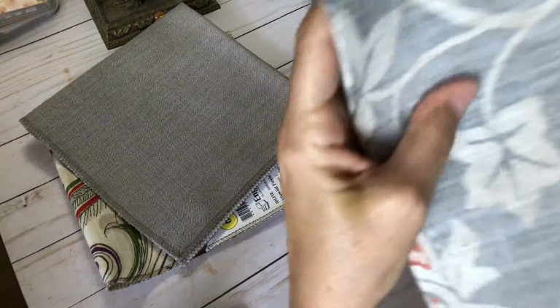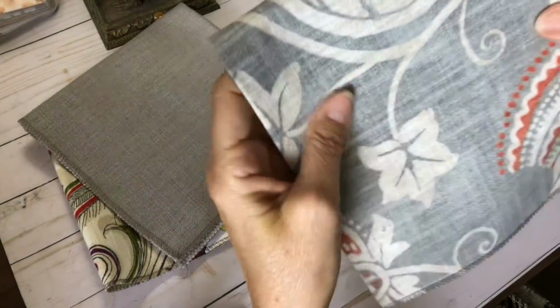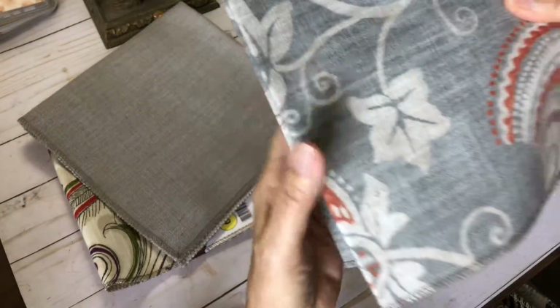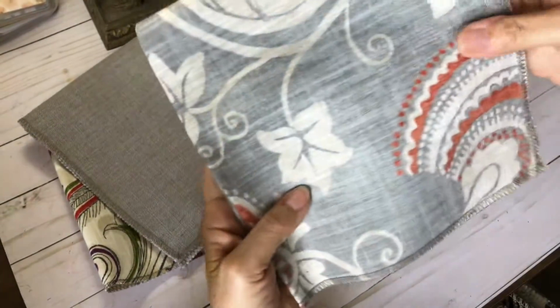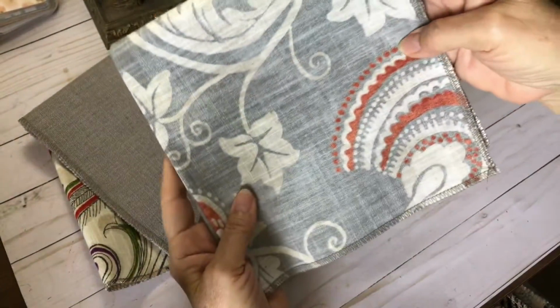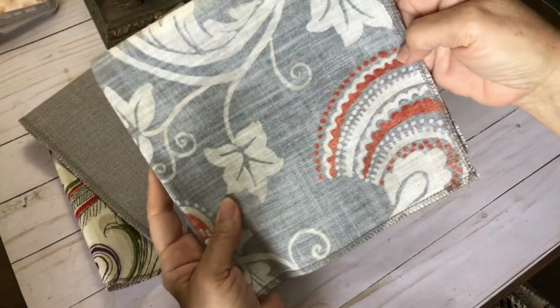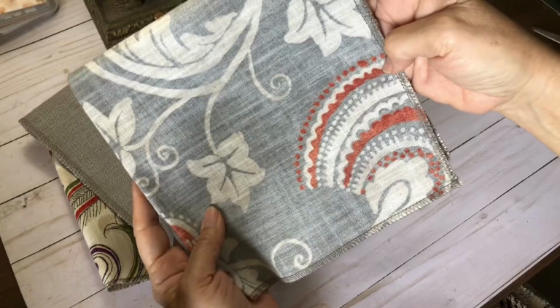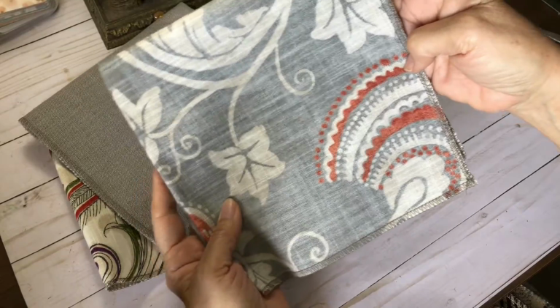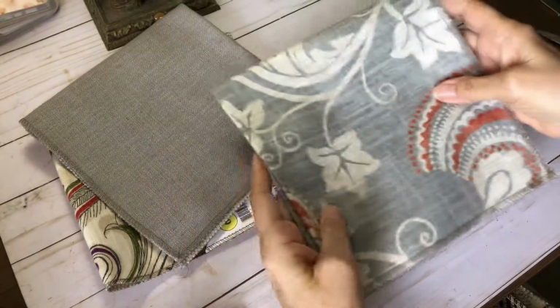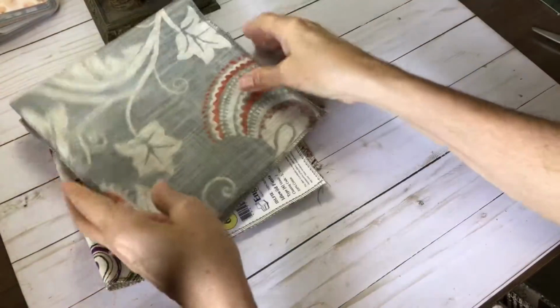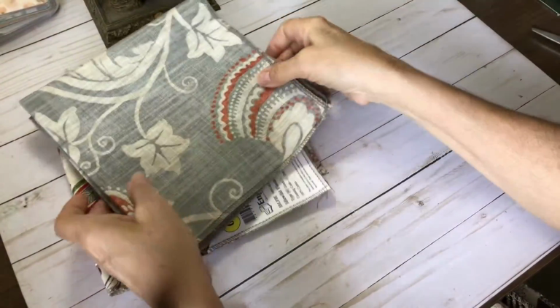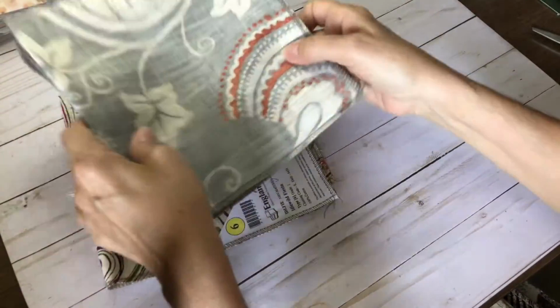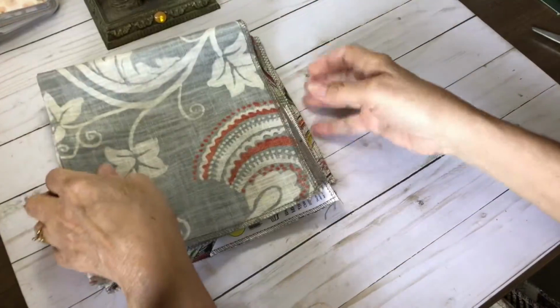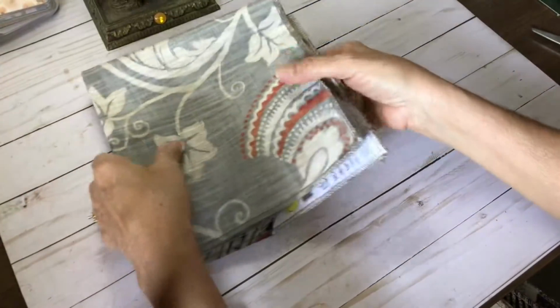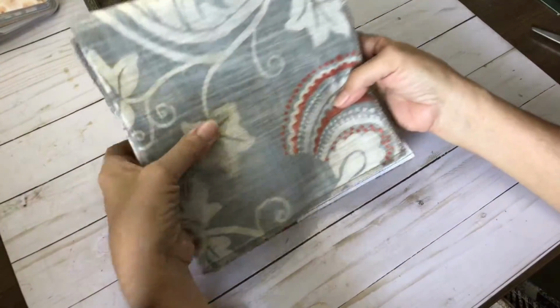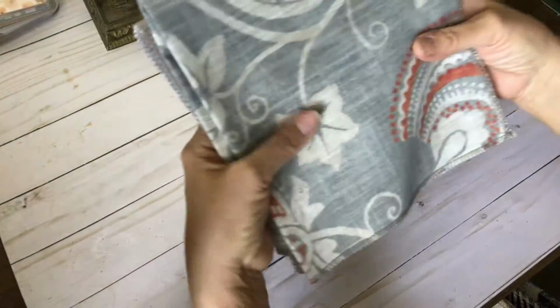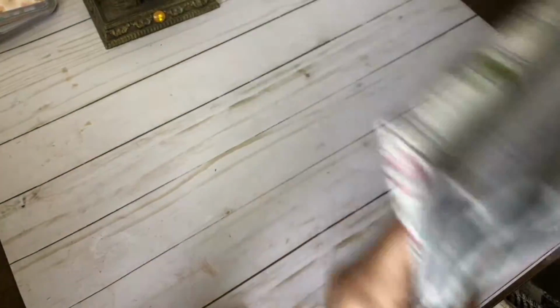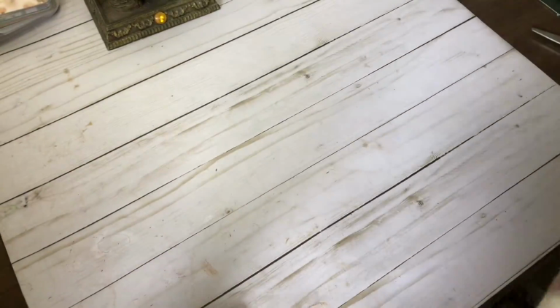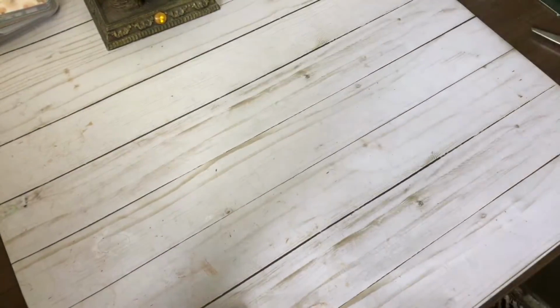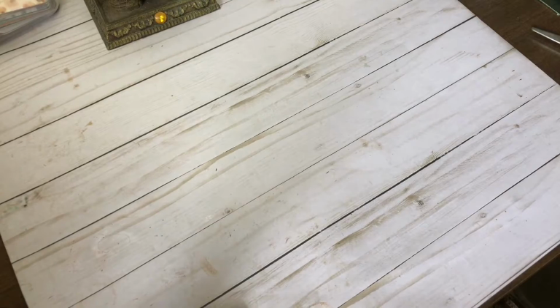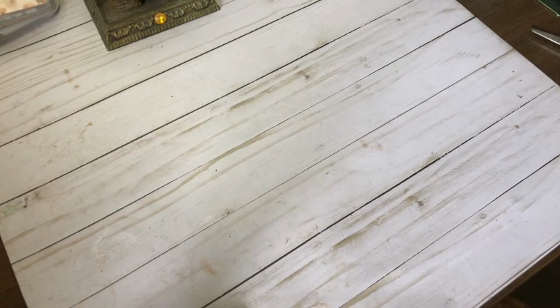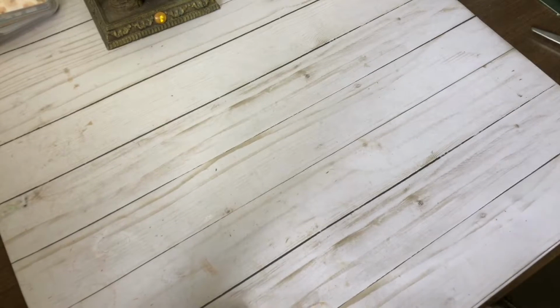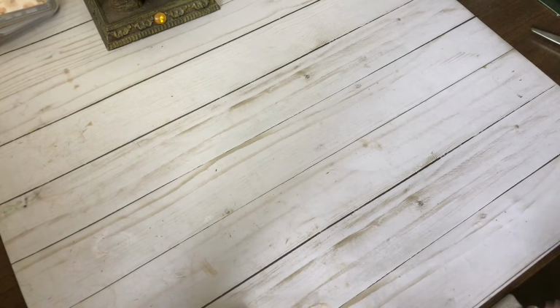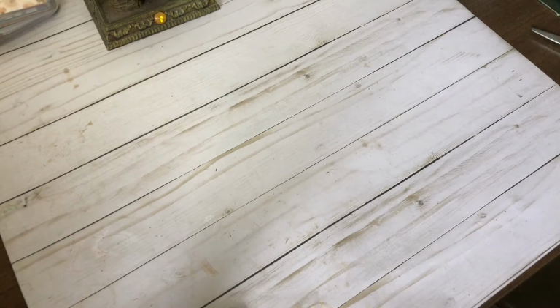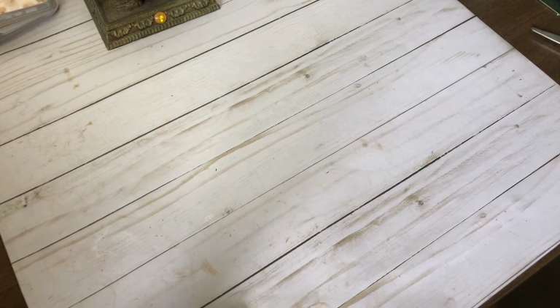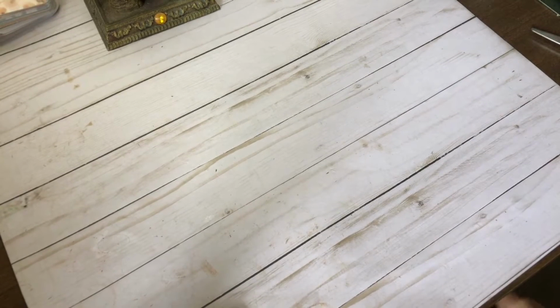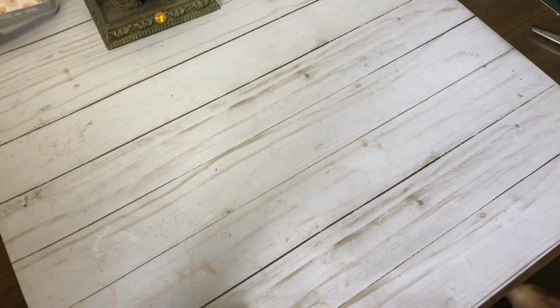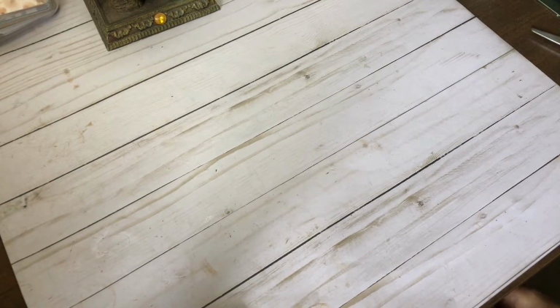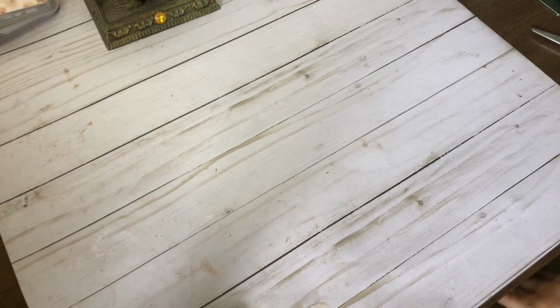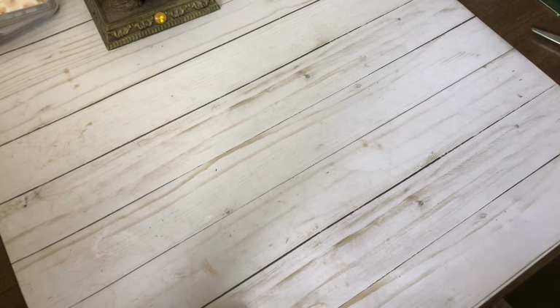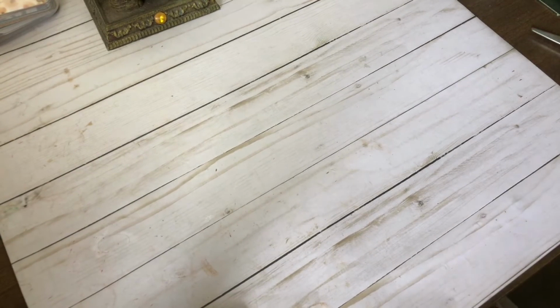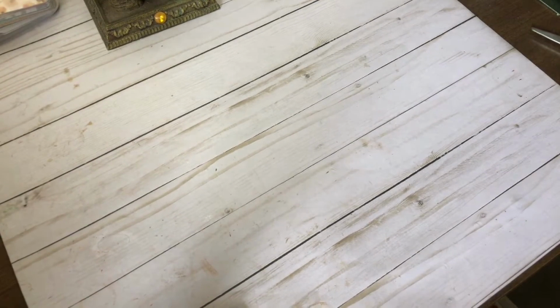If you made a journal cover and then cut some of the fabric up, you could maybe make some journal cards — some small ones. Just back it on an index card or whatever, like some cards or some tags.